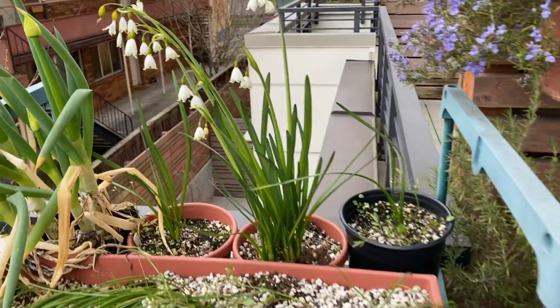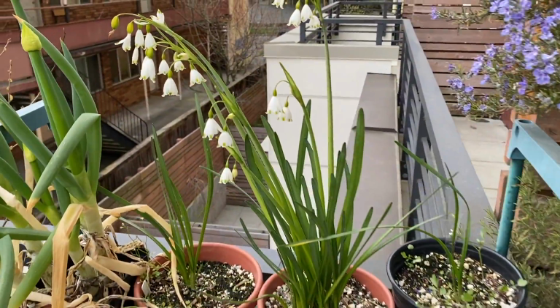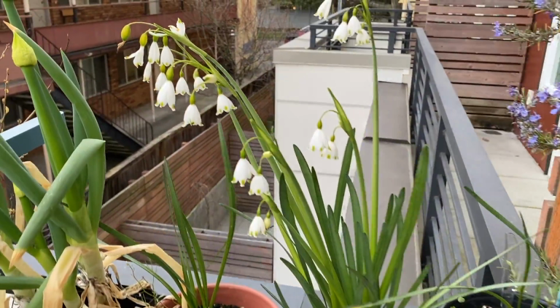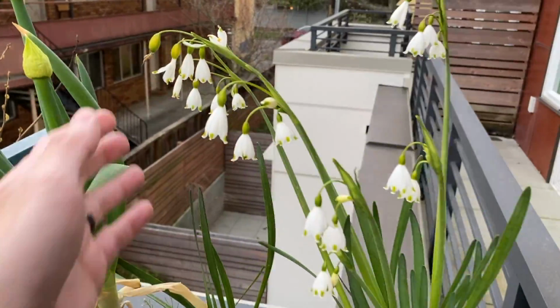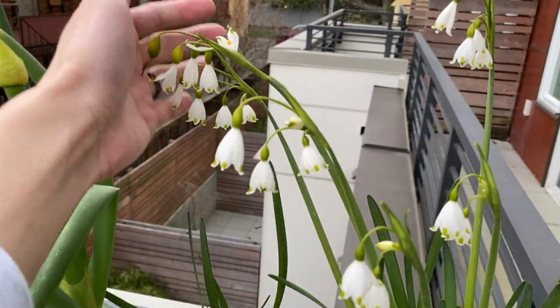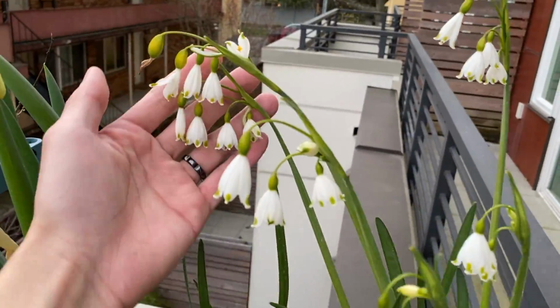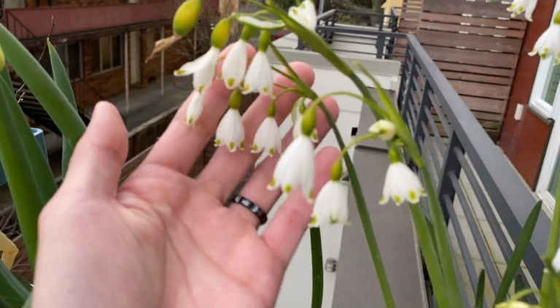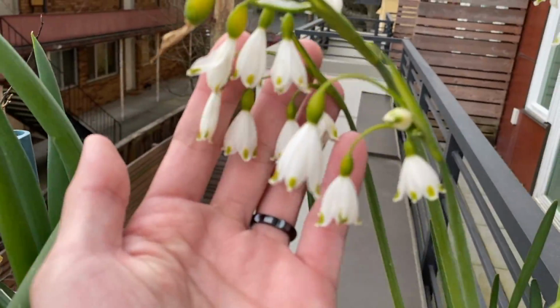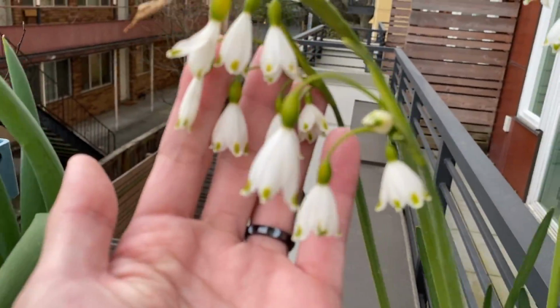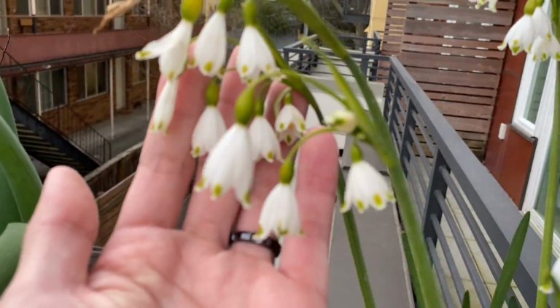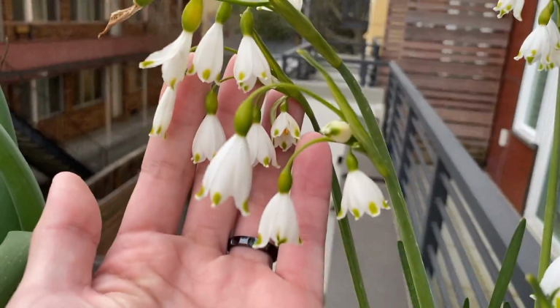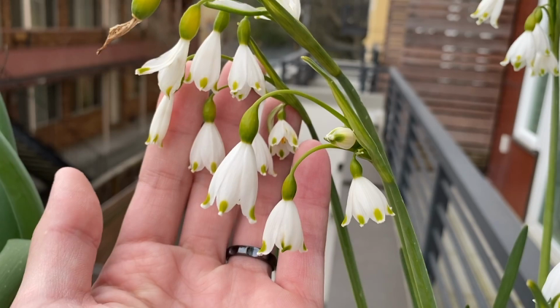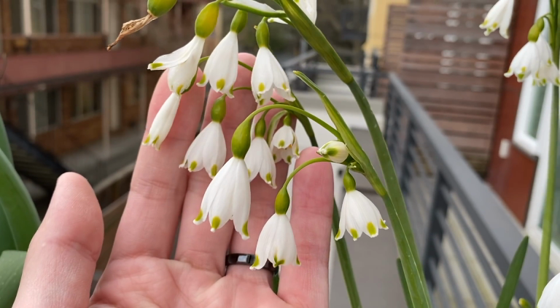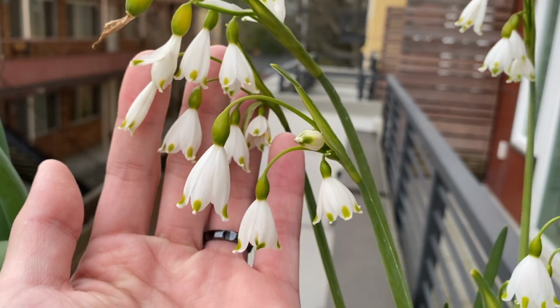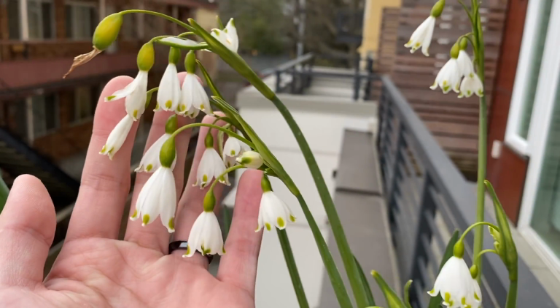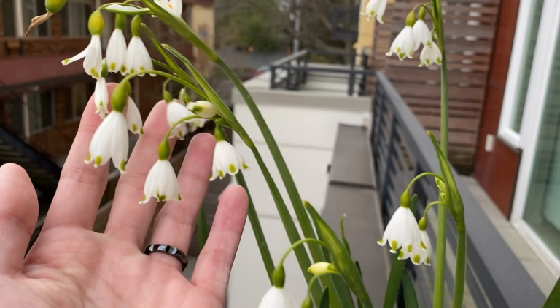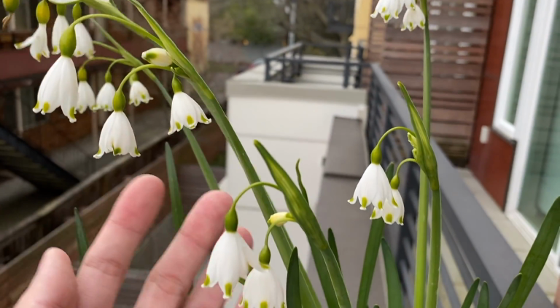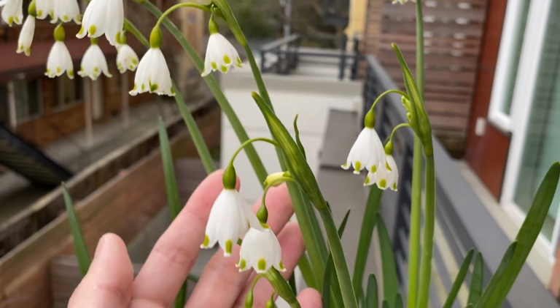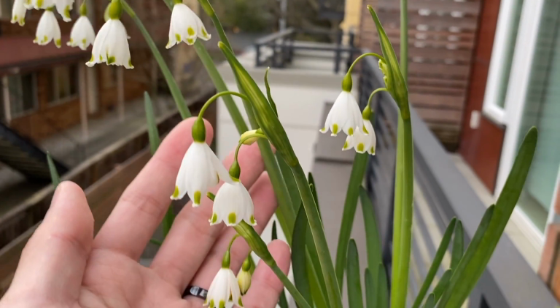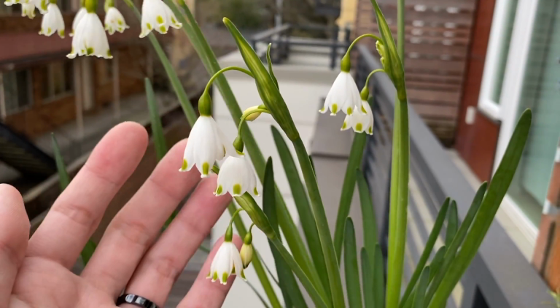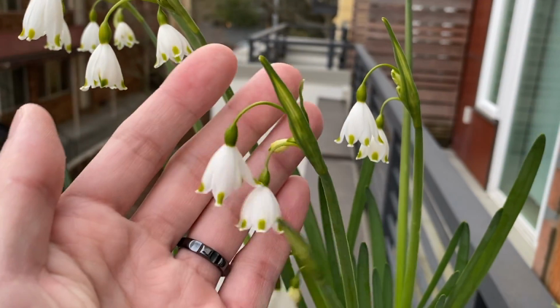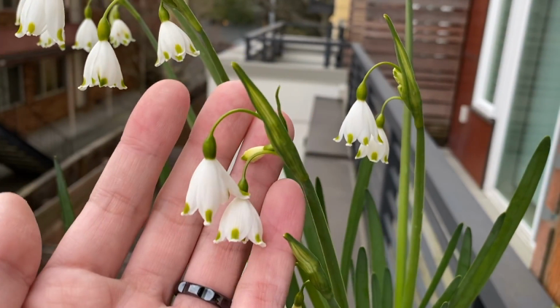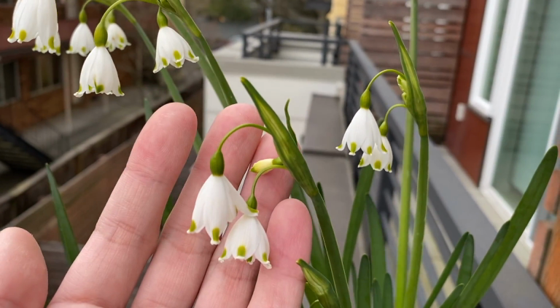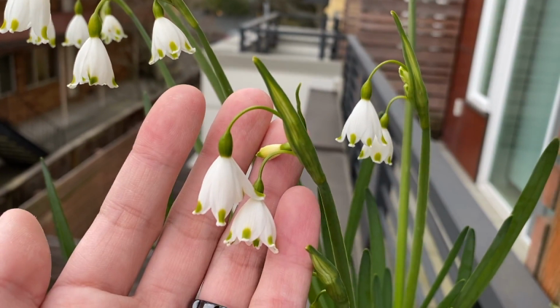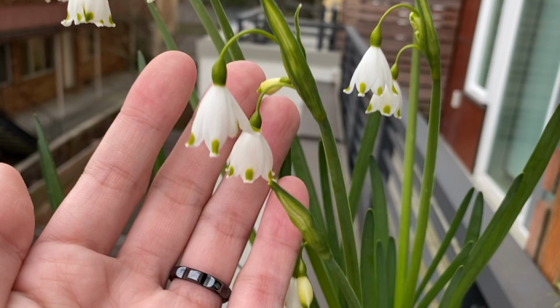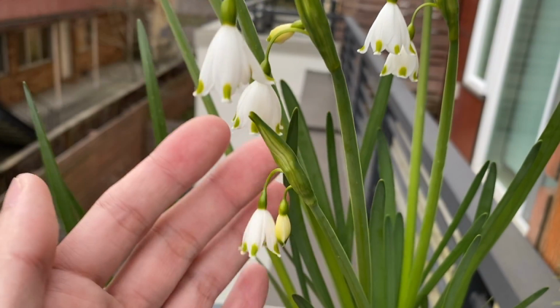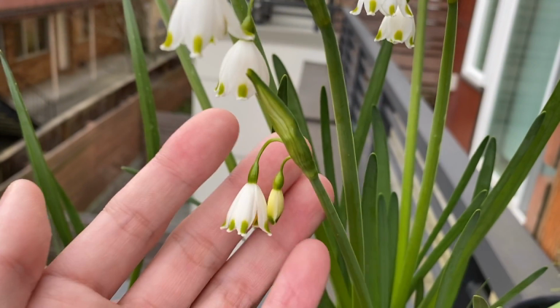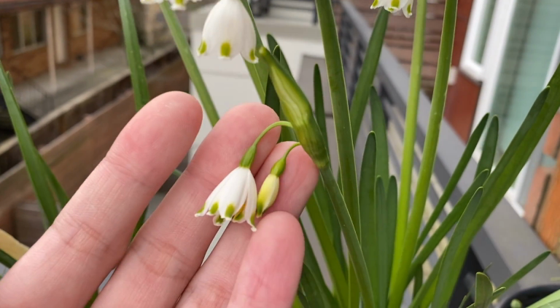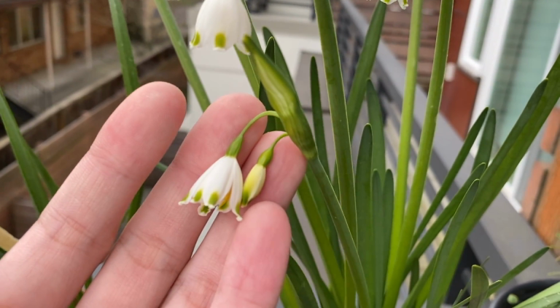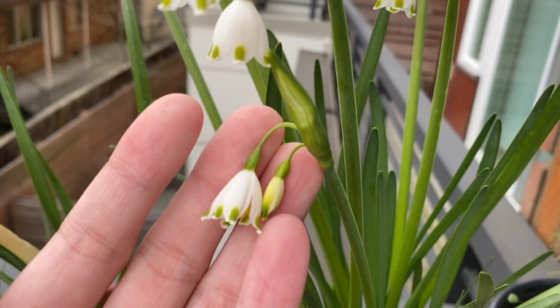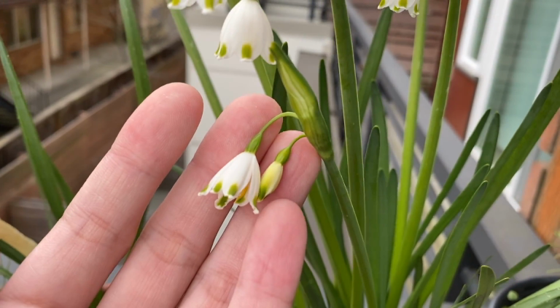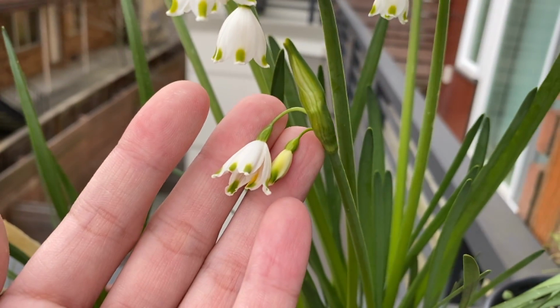Here we have the summer snowflakes. You can see a lot of flowers coming out from this pot. These are some new flowers over here, and these are more new flowers.